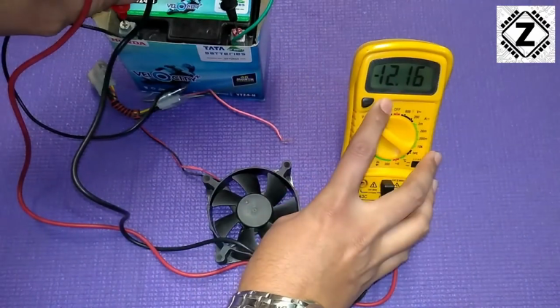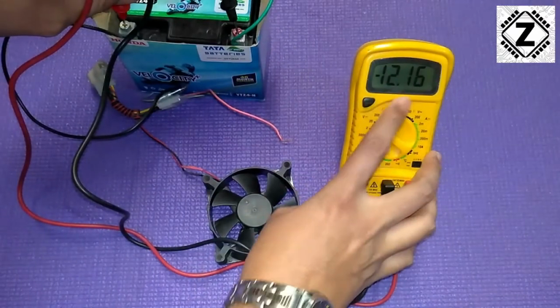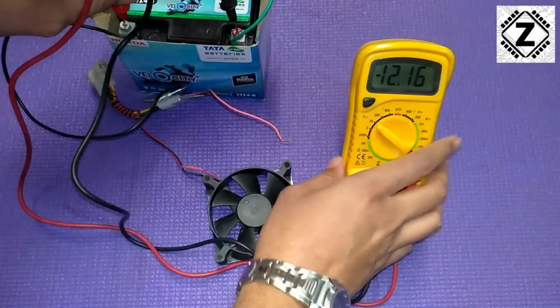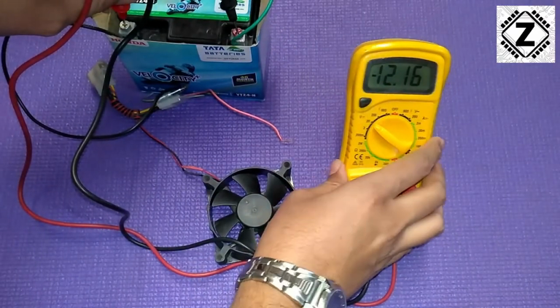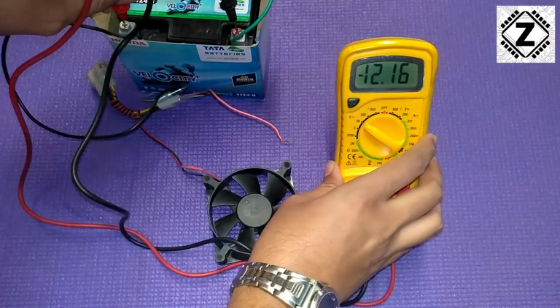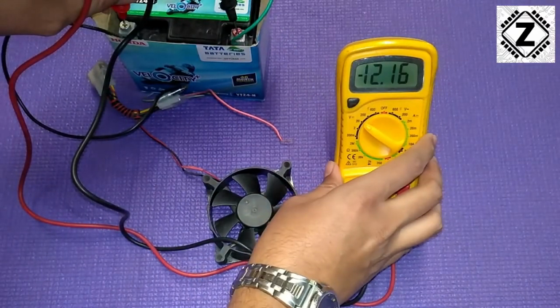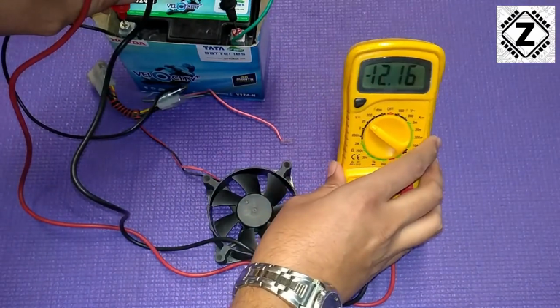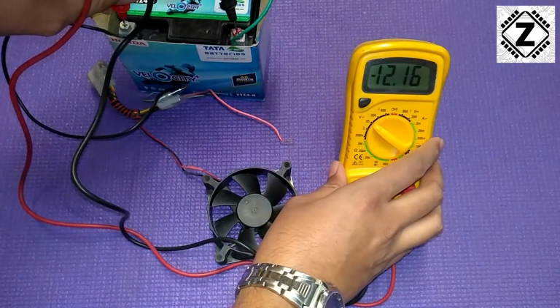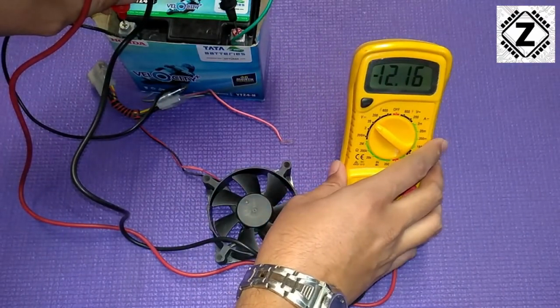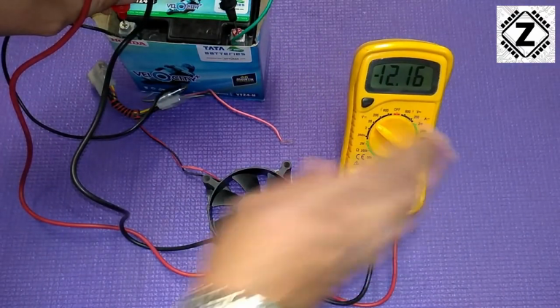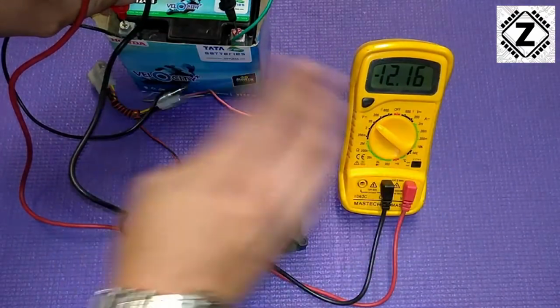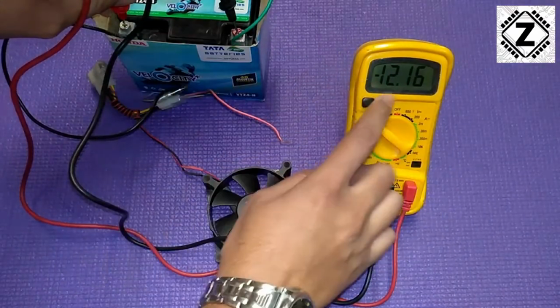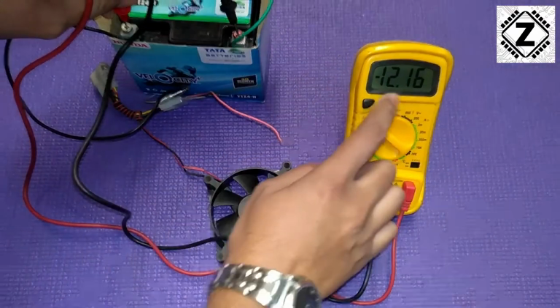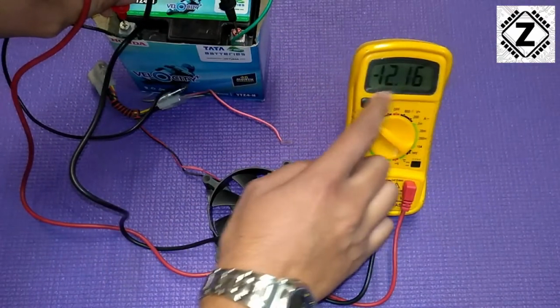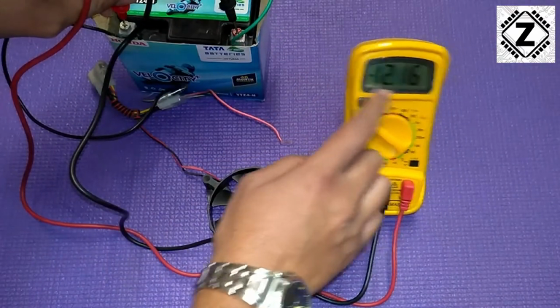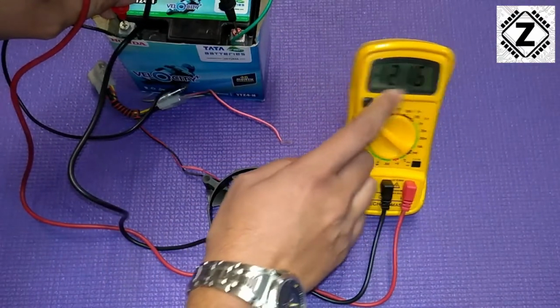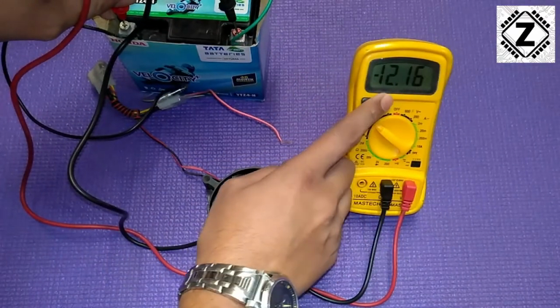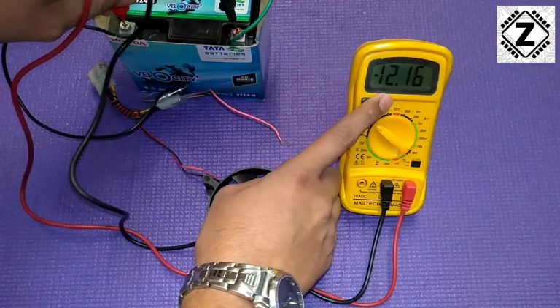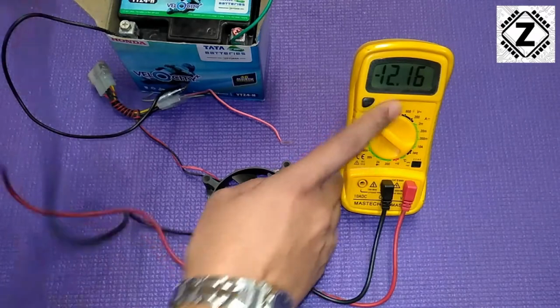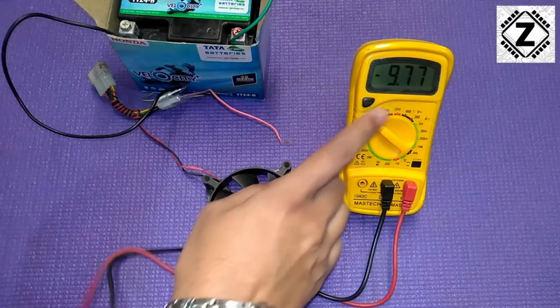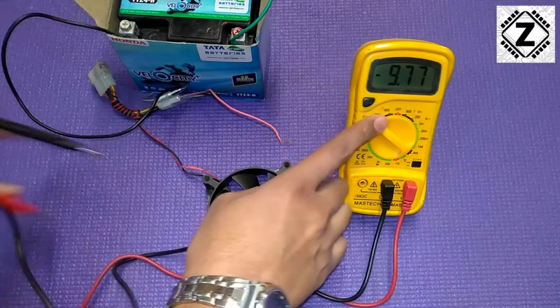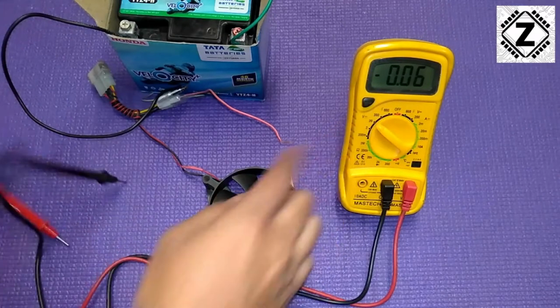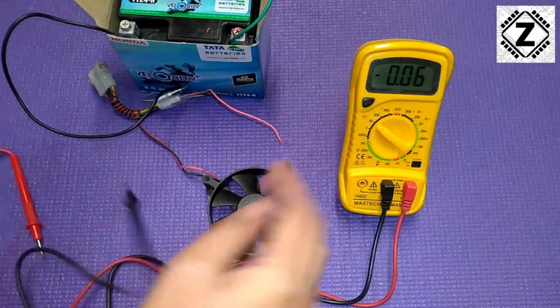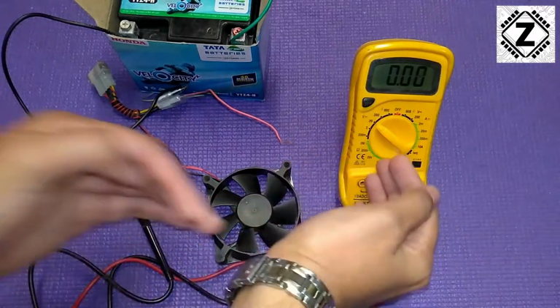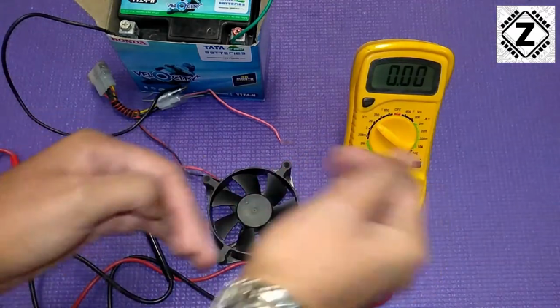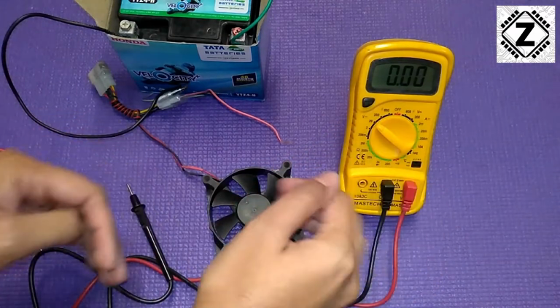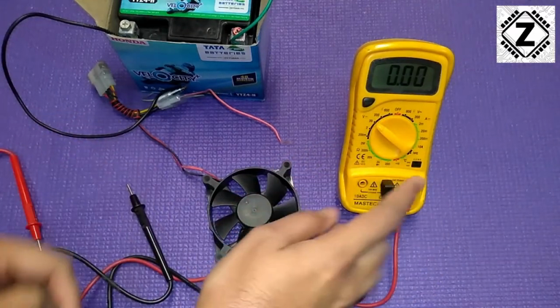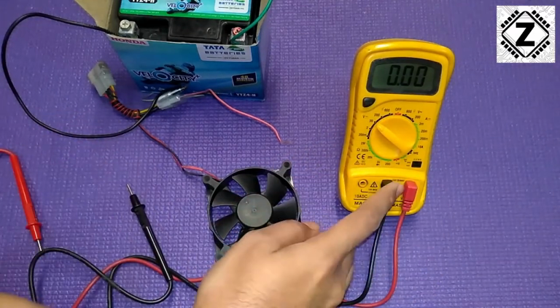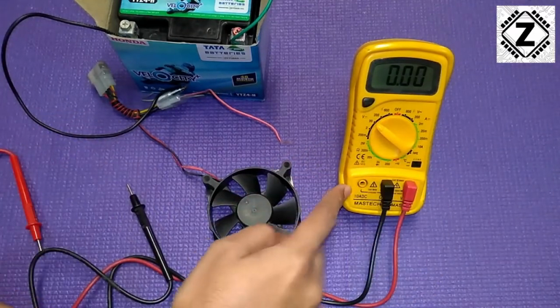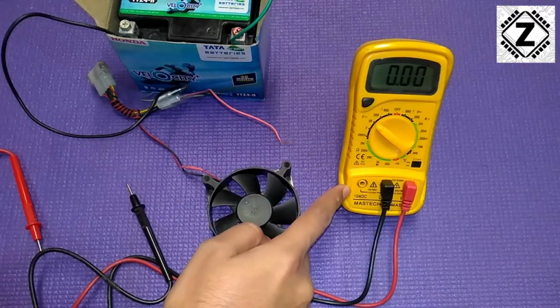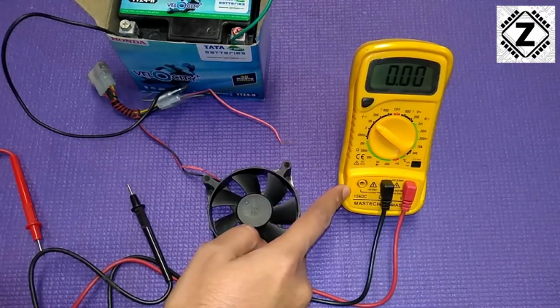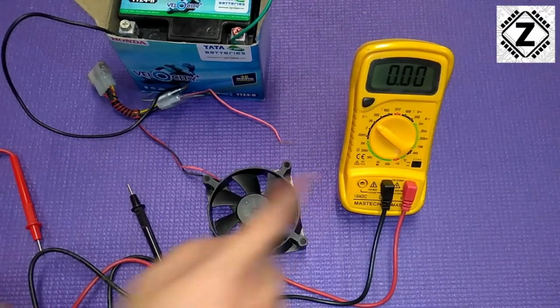You can see that the voltage here is 12 volts, and under no load this will be exactly 12. Now I'll convert this multimeter onto the ampere range.